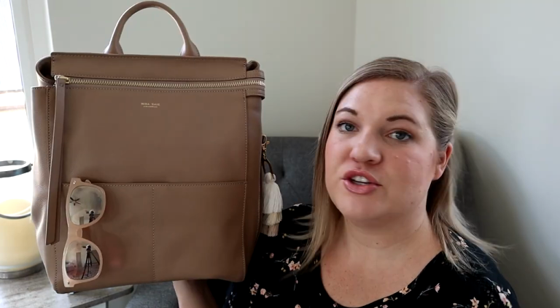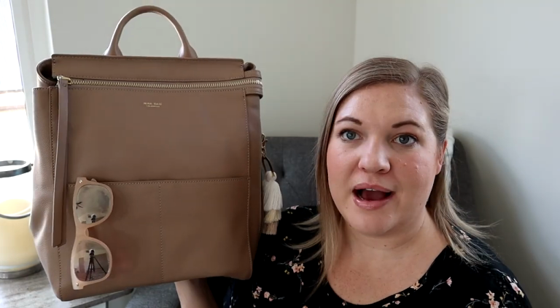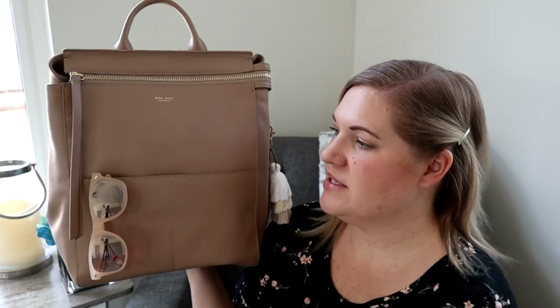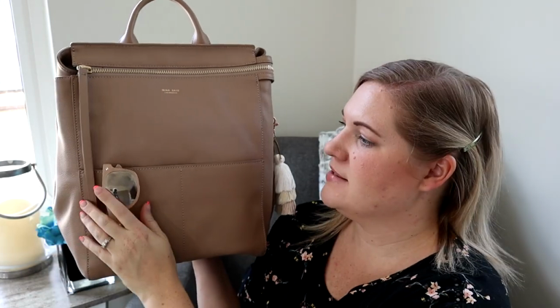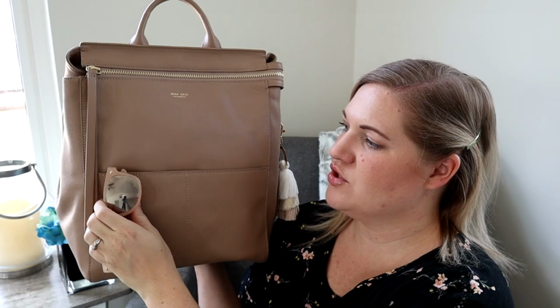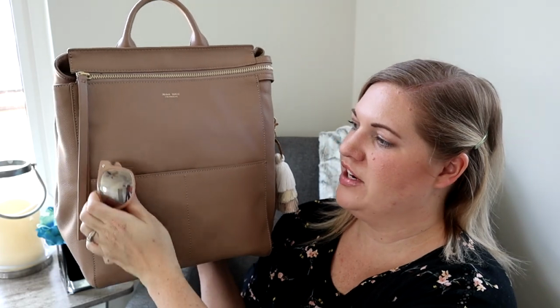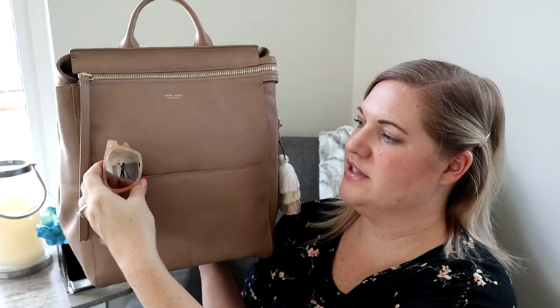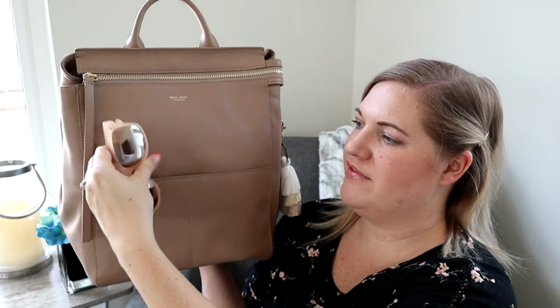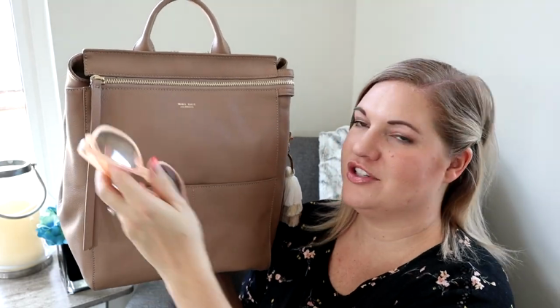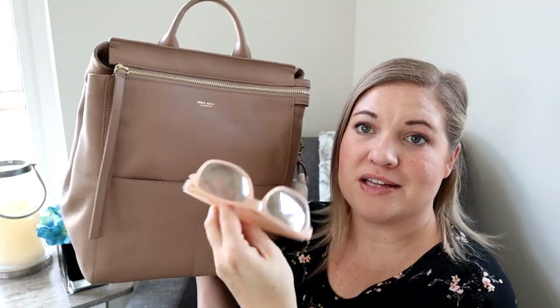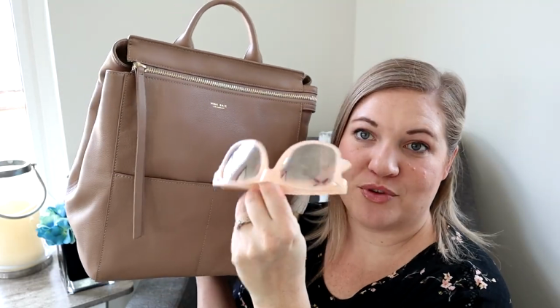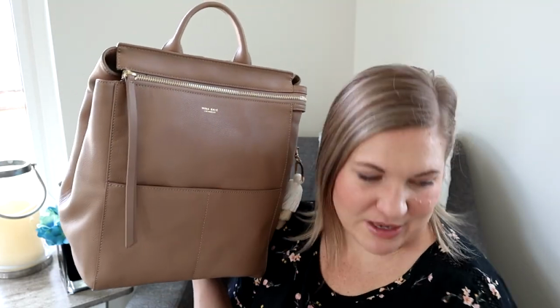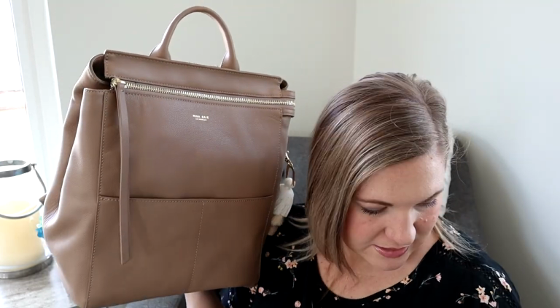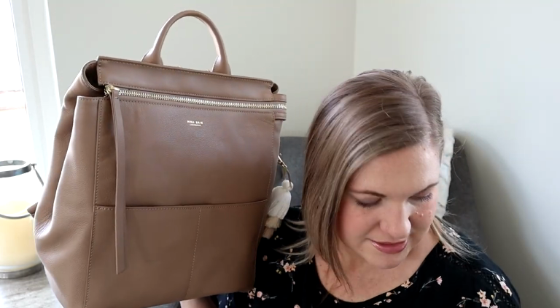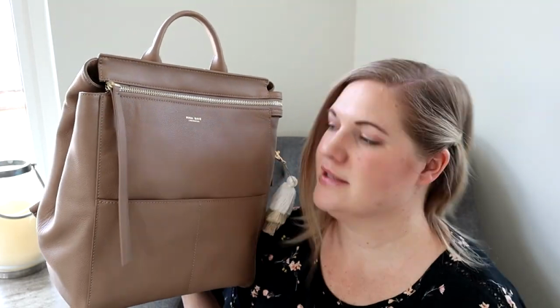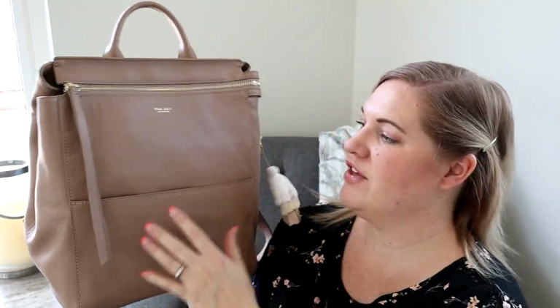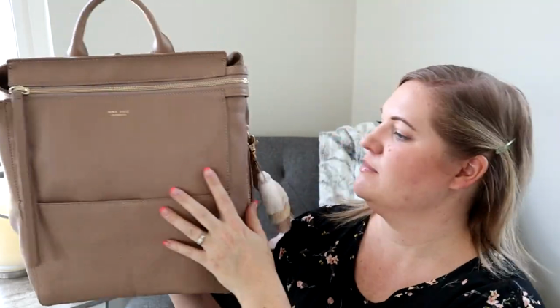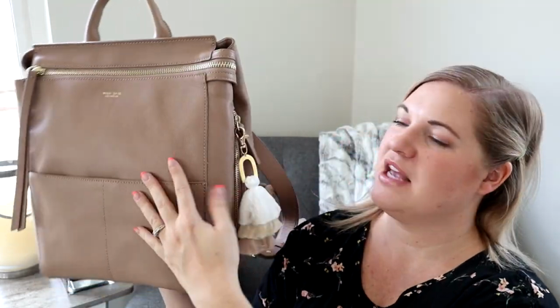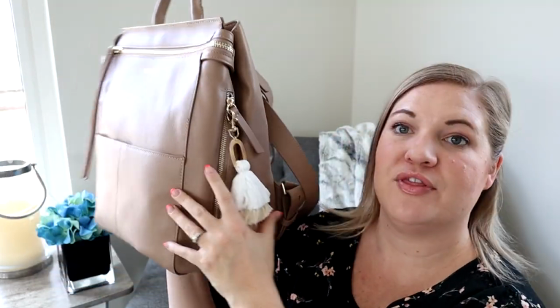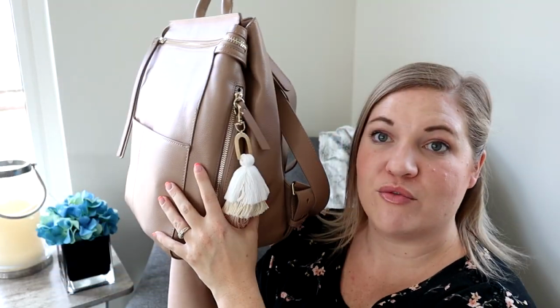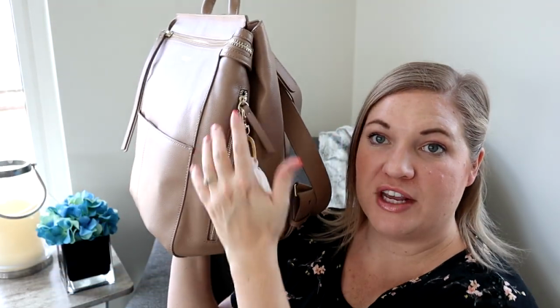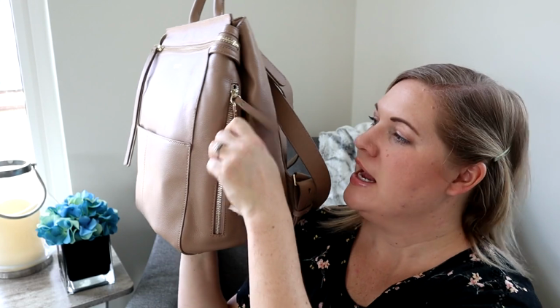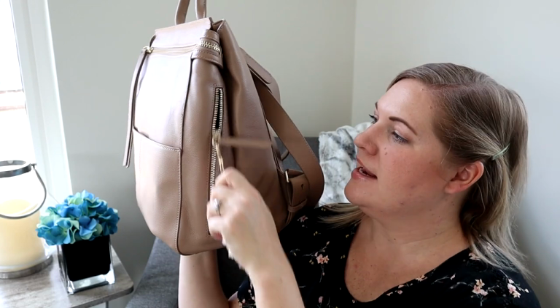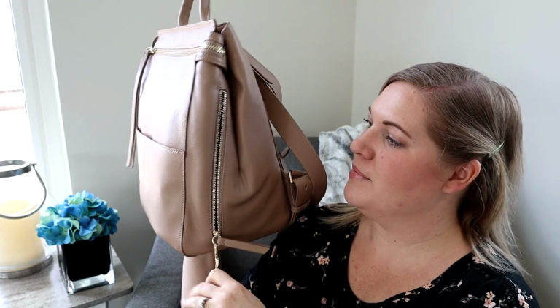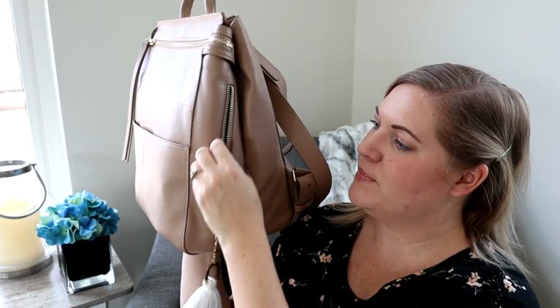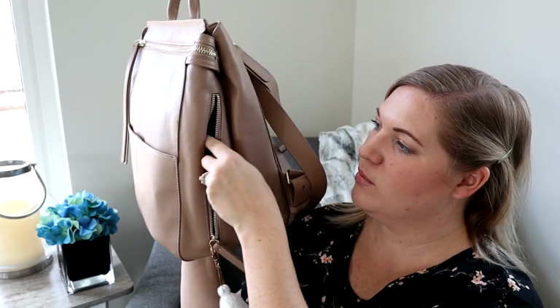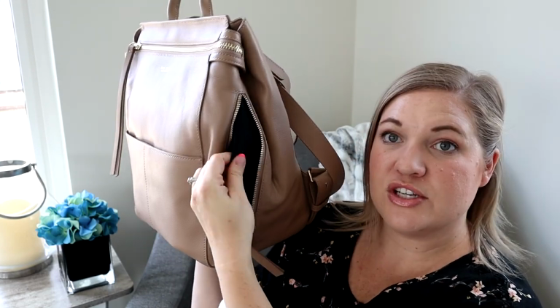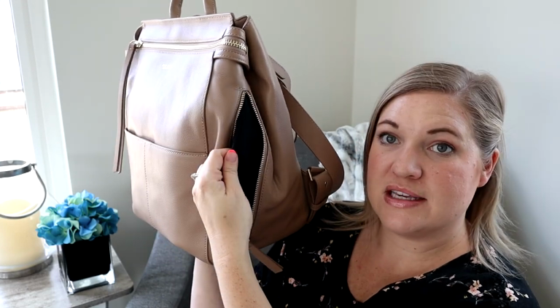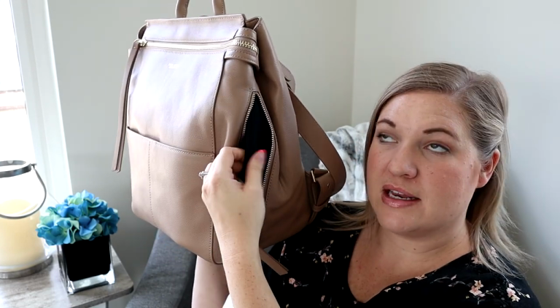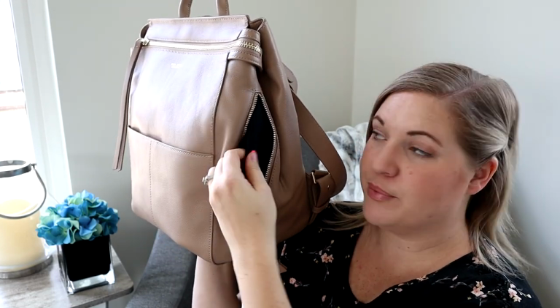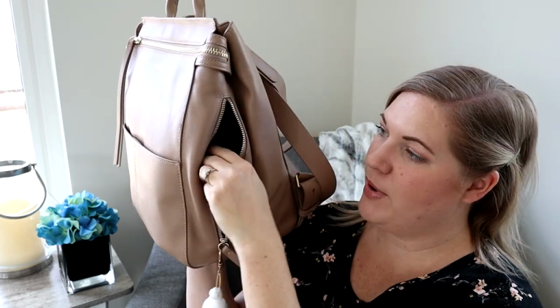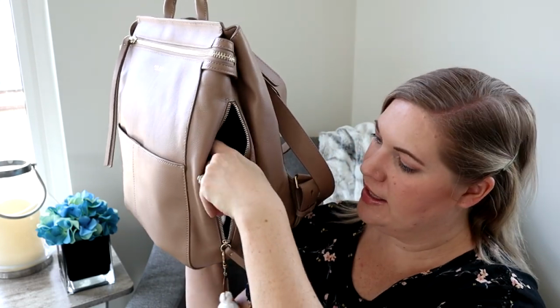Let me show you how this packs up. Over here on the side I've just thrown in my sunglasses. Sometimes I put them here in this neoprene pocket.